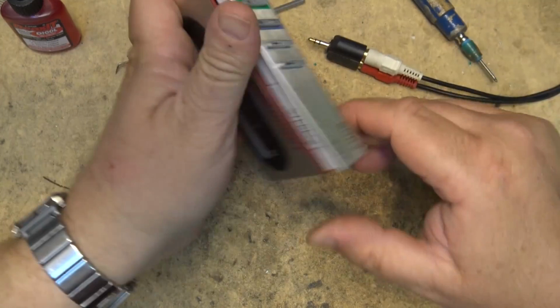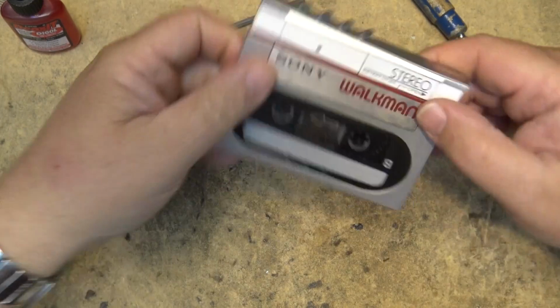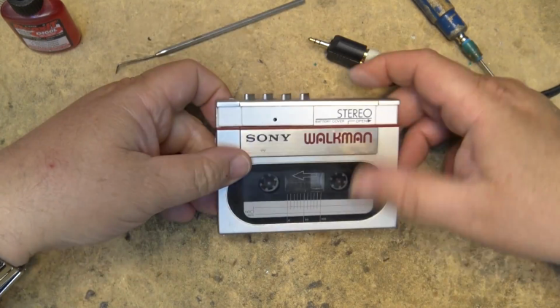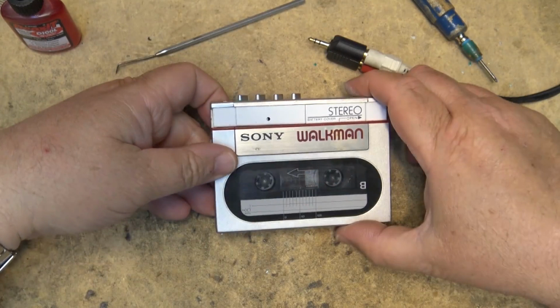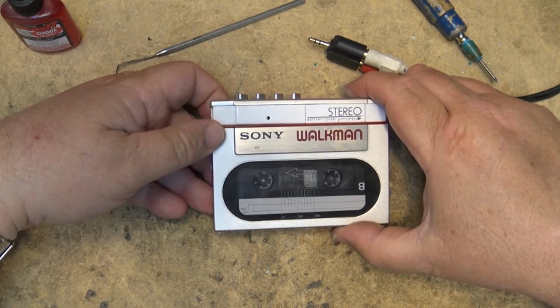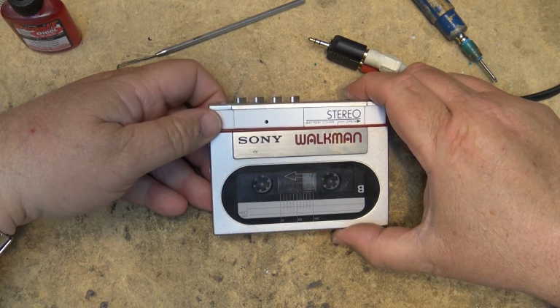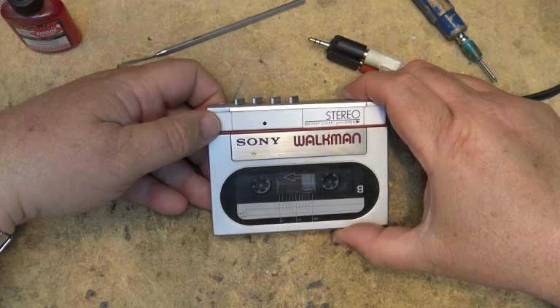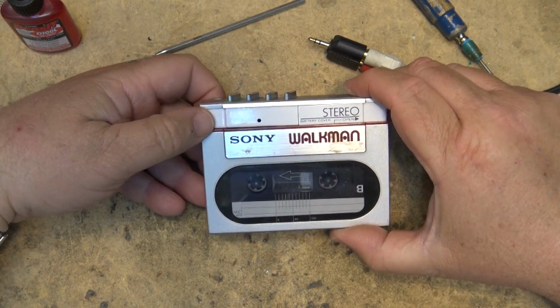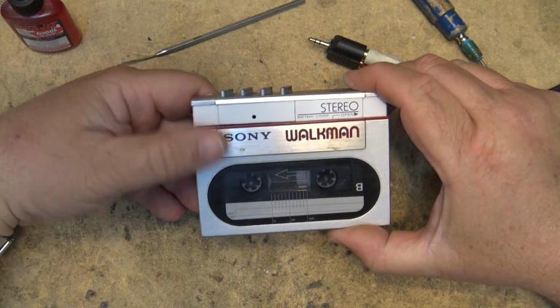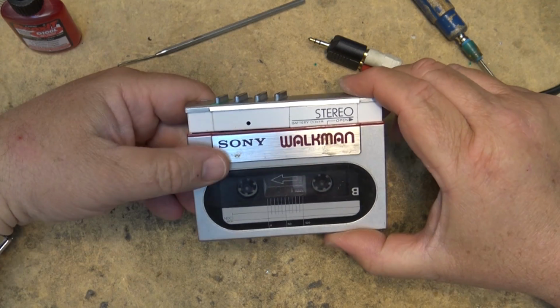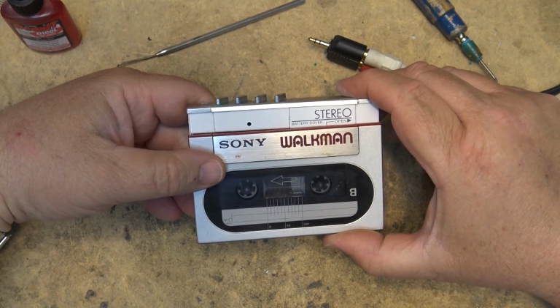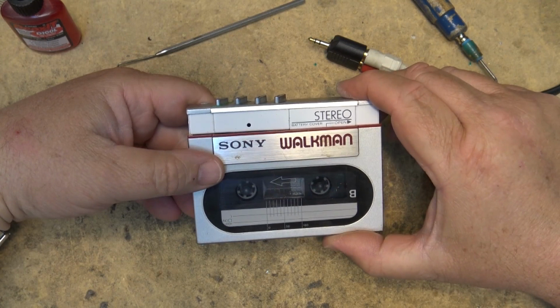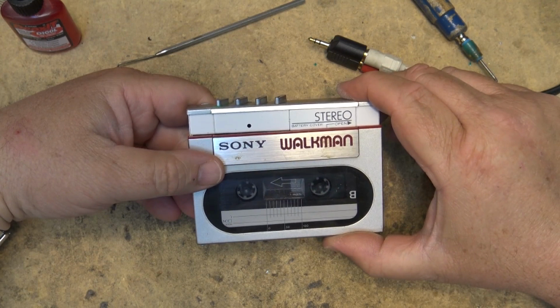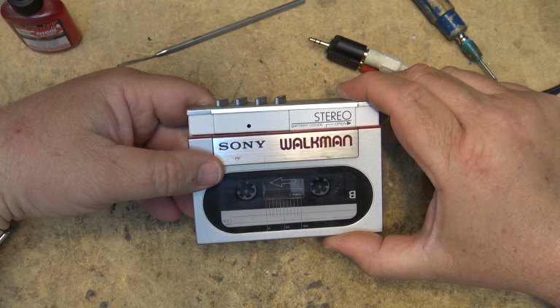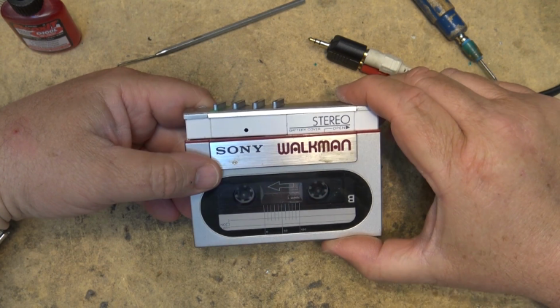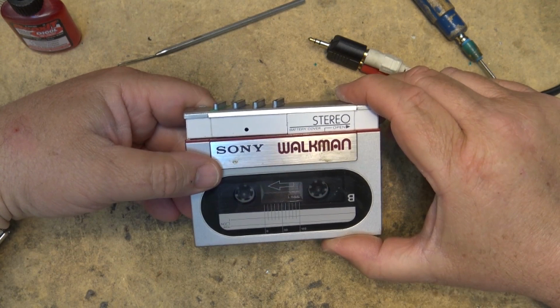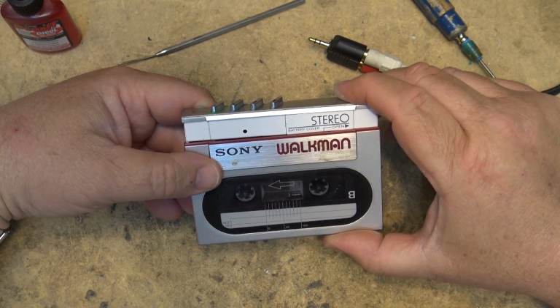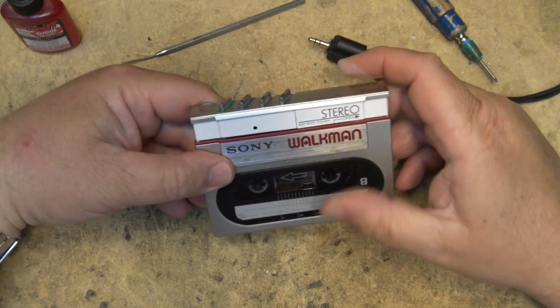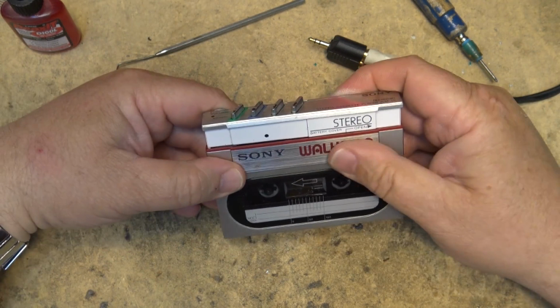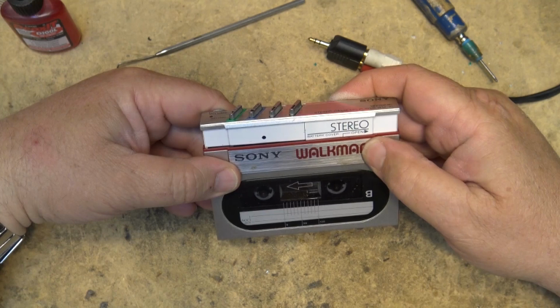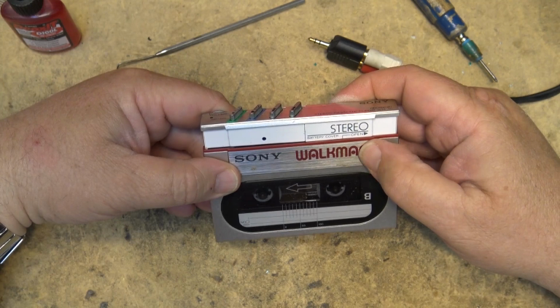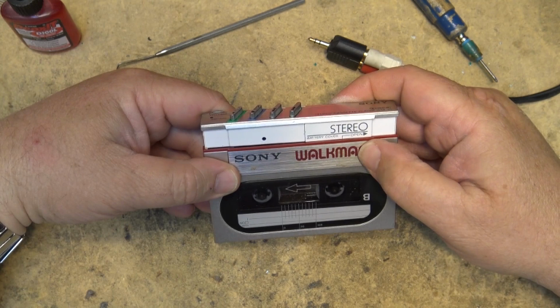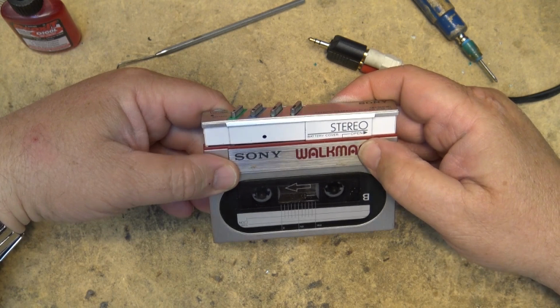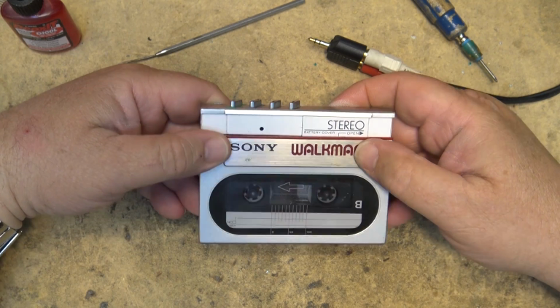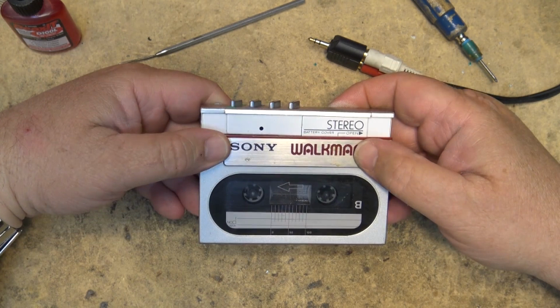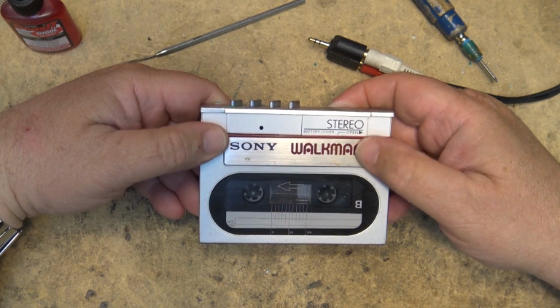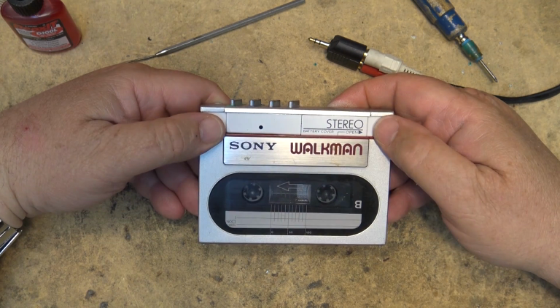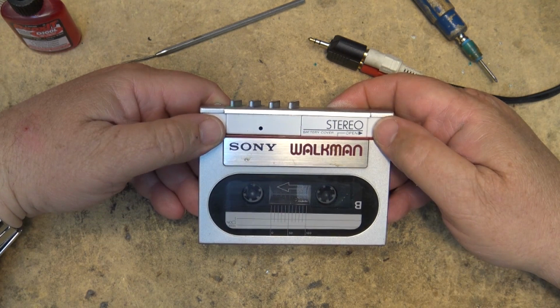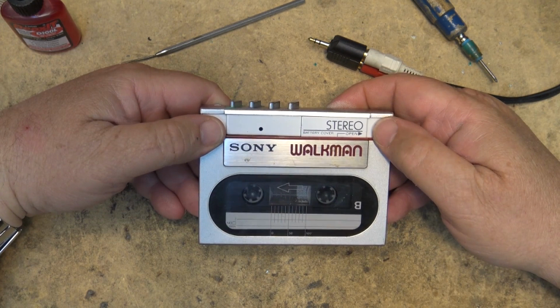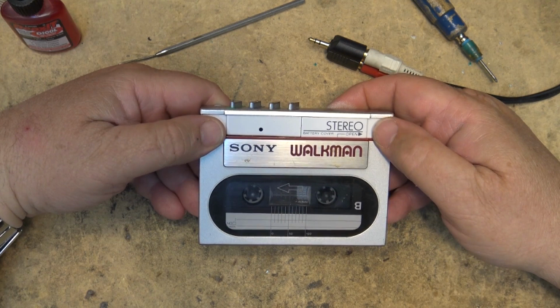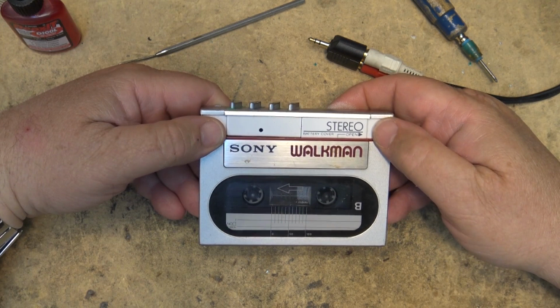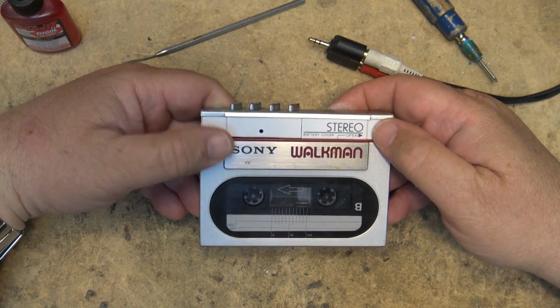This was one of my favorite Walkmans and no, it's not for sale — this is part of my collection. I've got a few of them, I'm not selling them so don't ask. Thanks for watching.